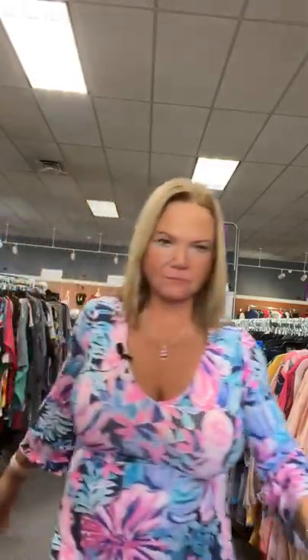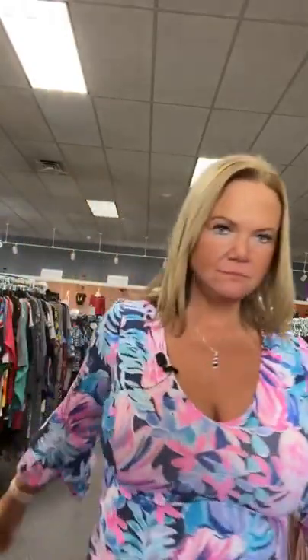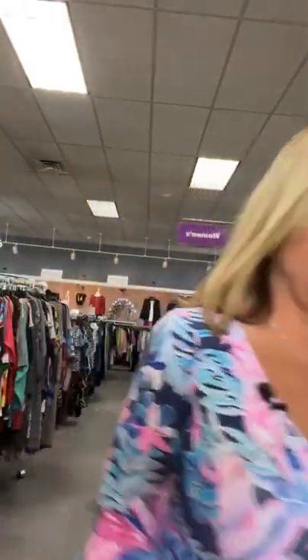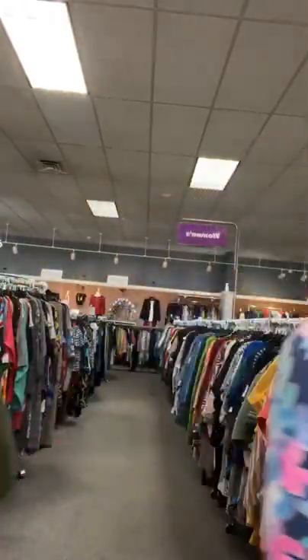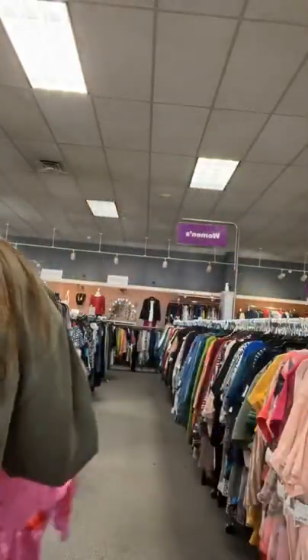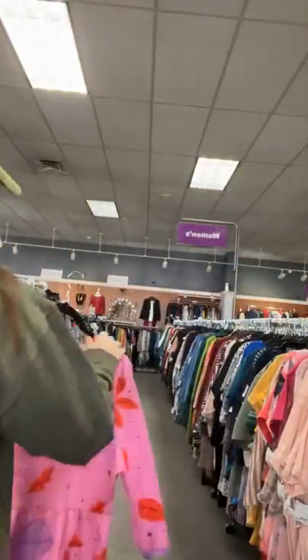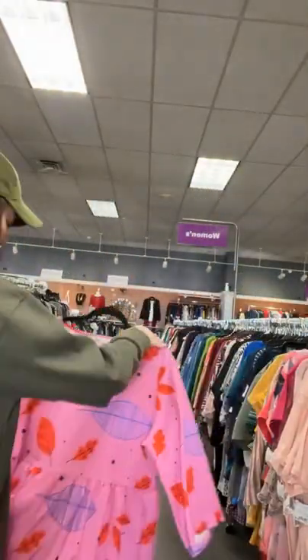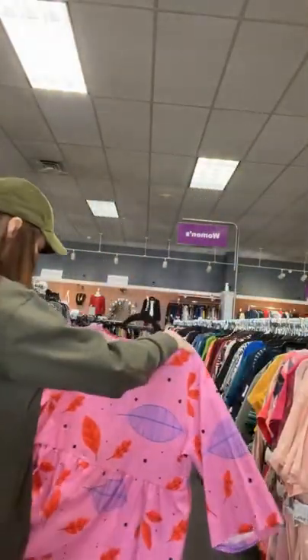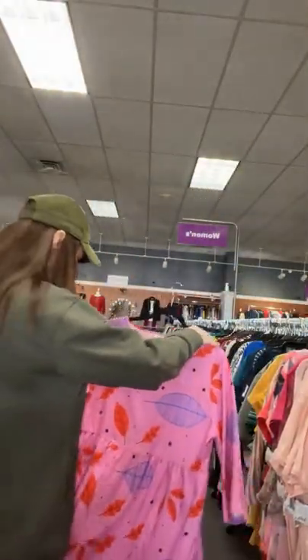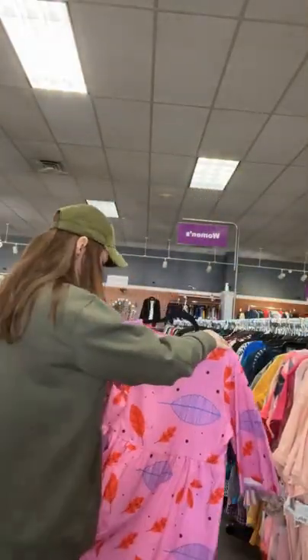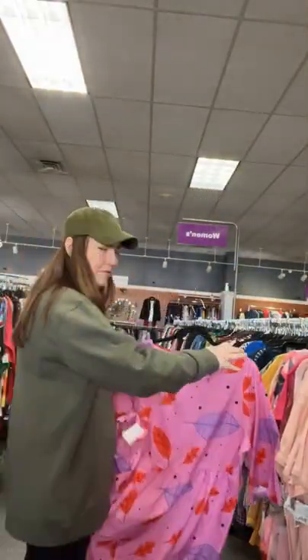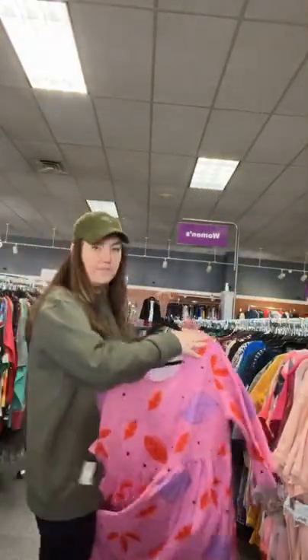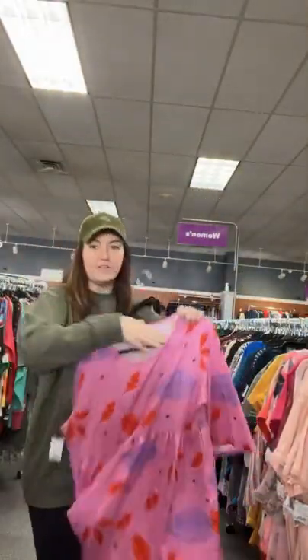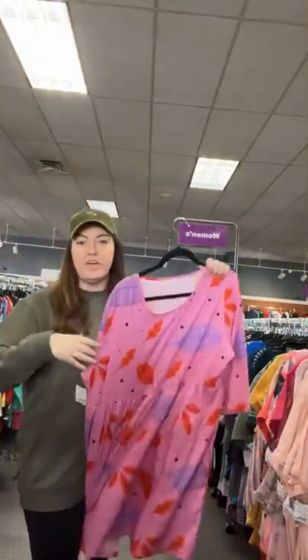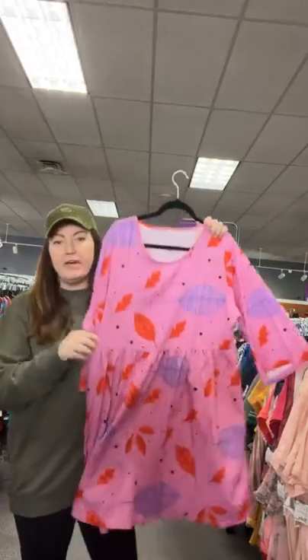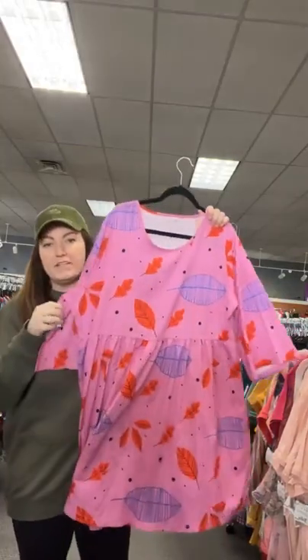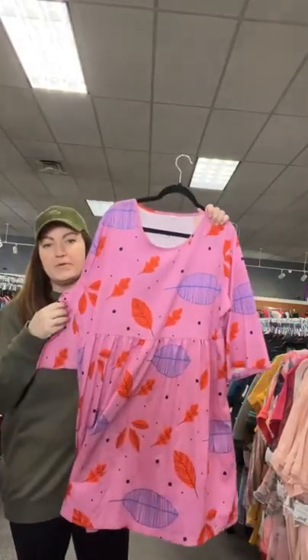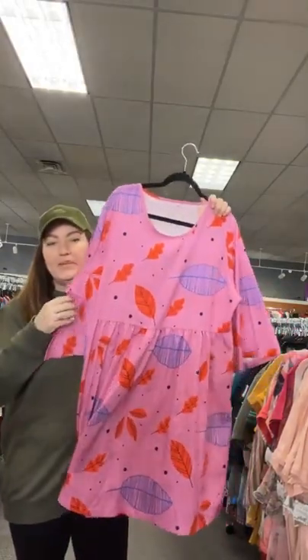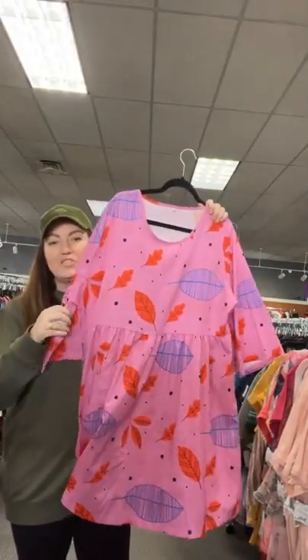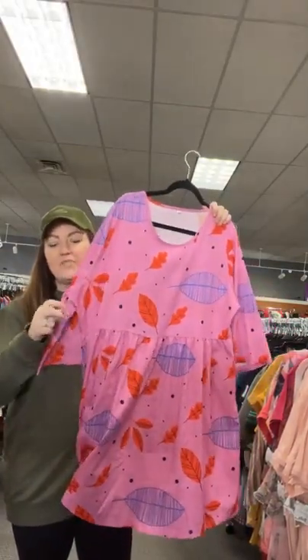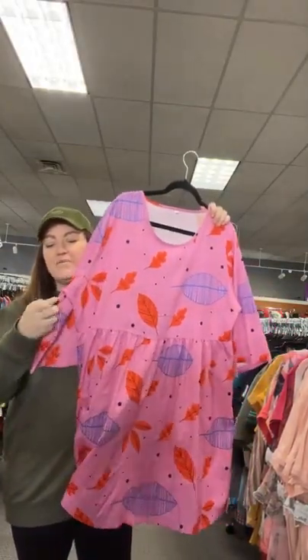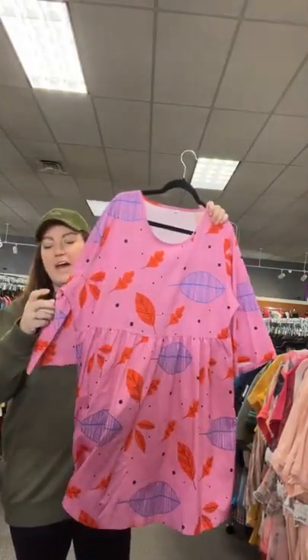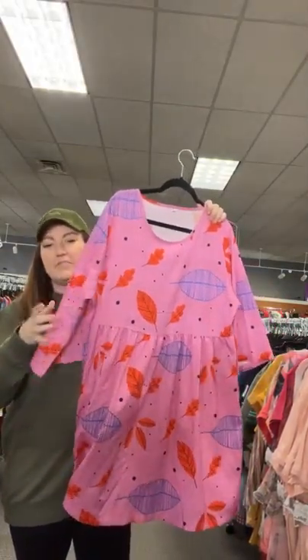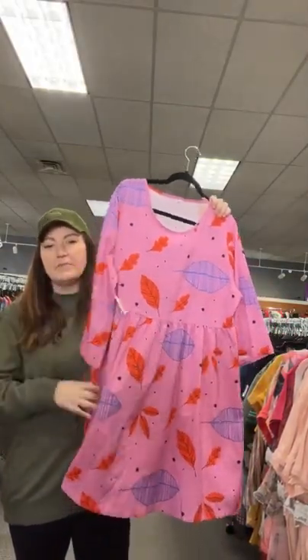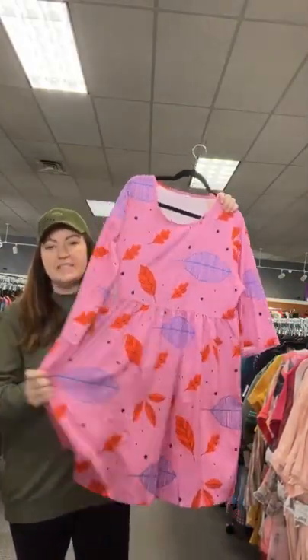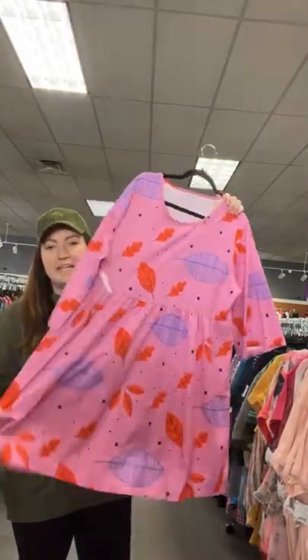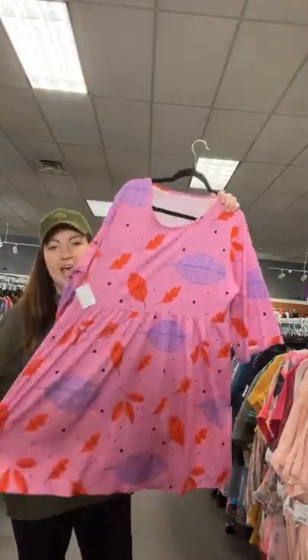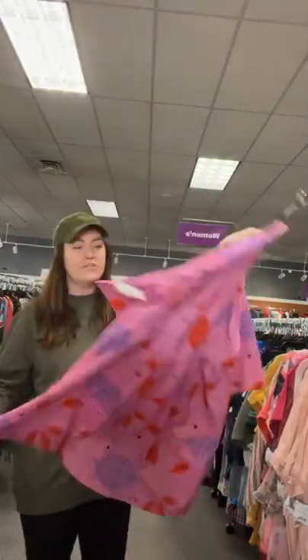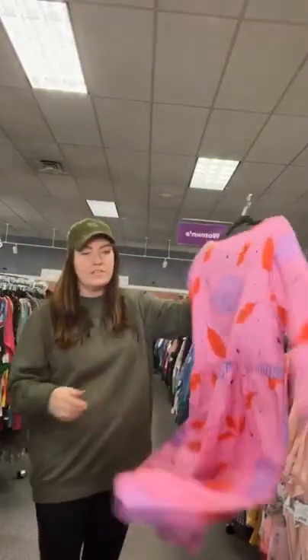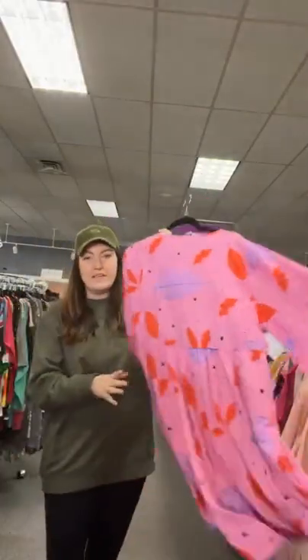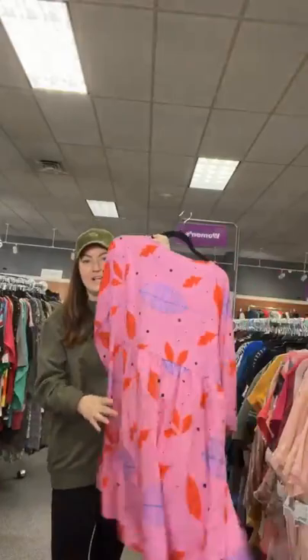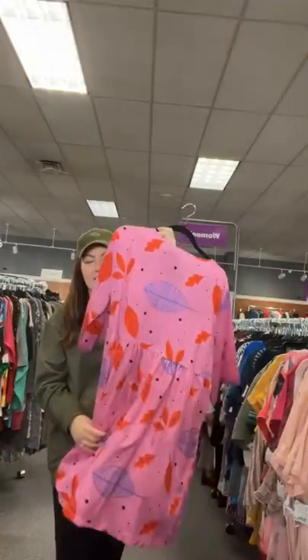This is a pink print 5XL — spring vibes all the way. 5XL spring print, $12.95. Sold space 99.